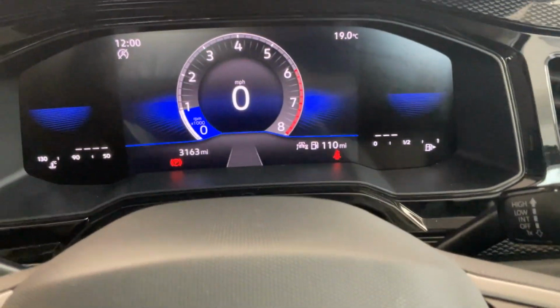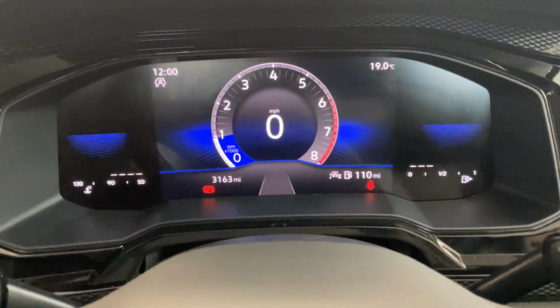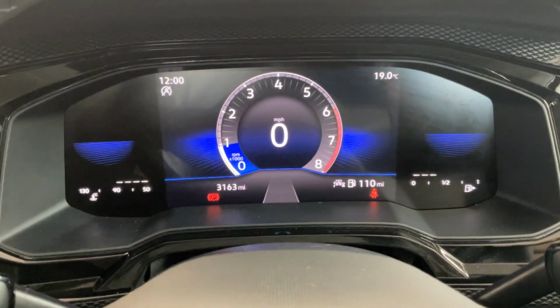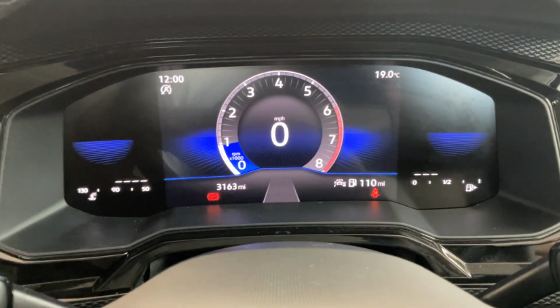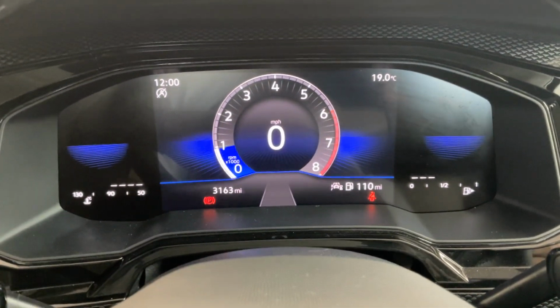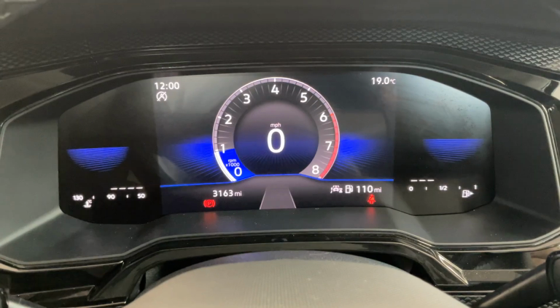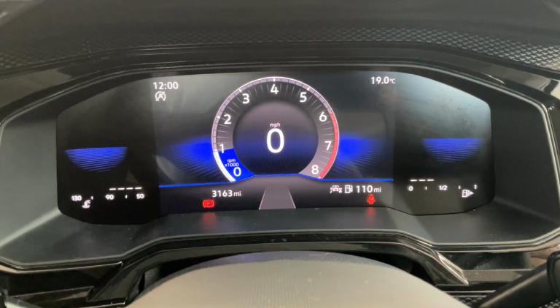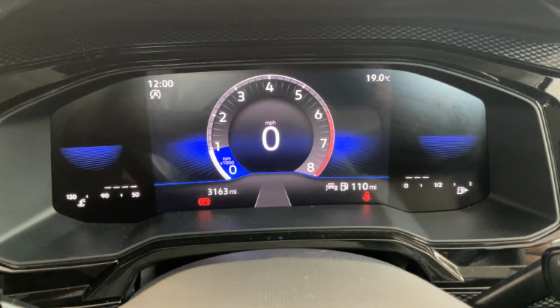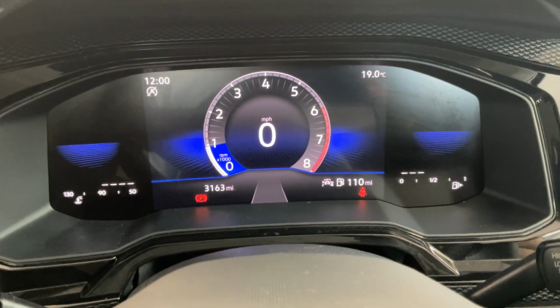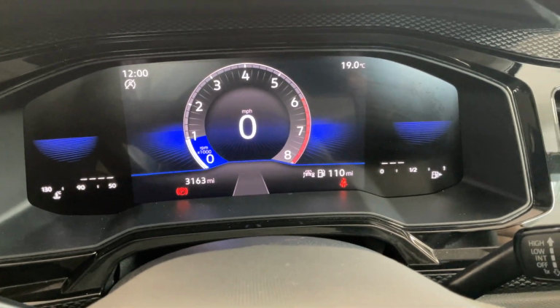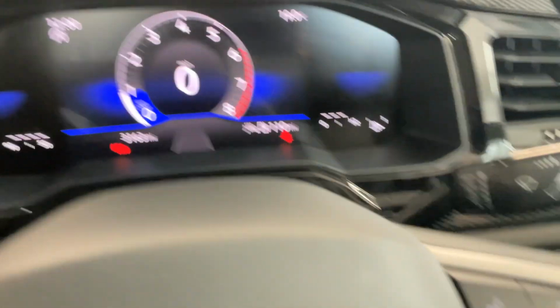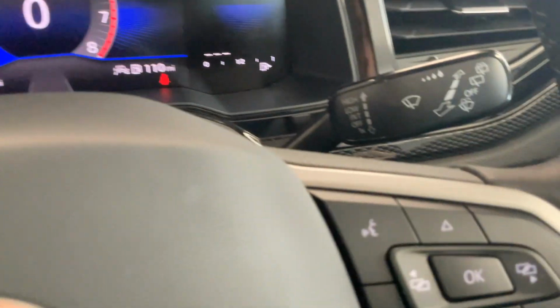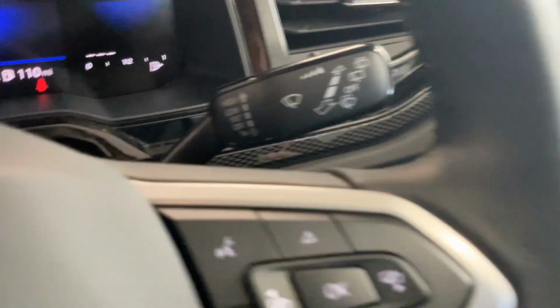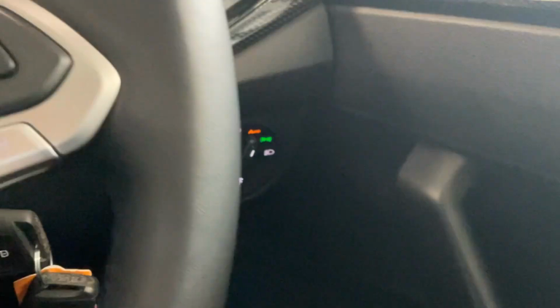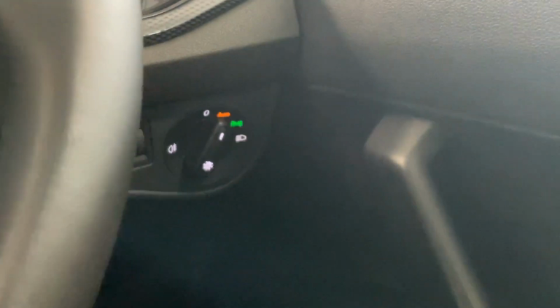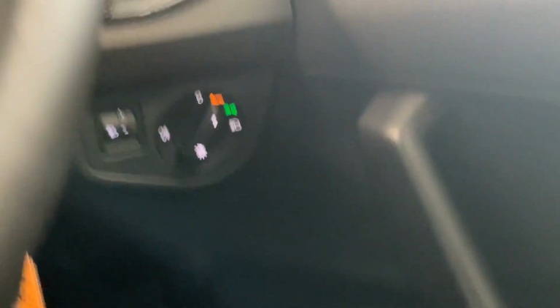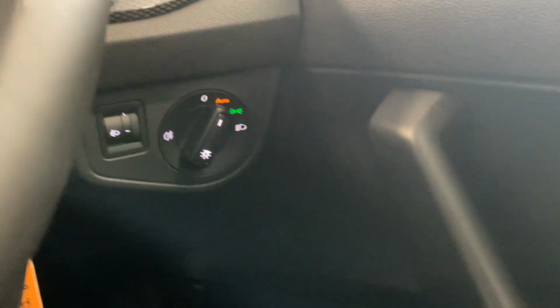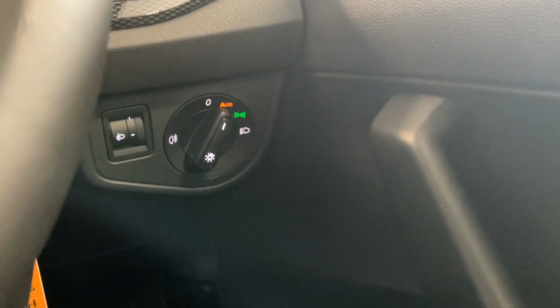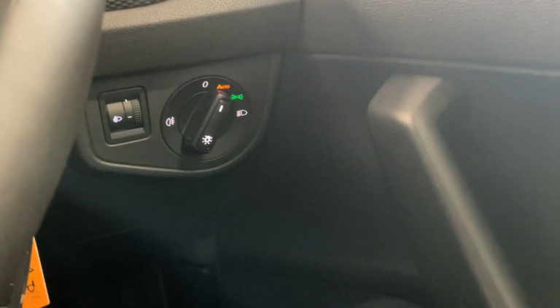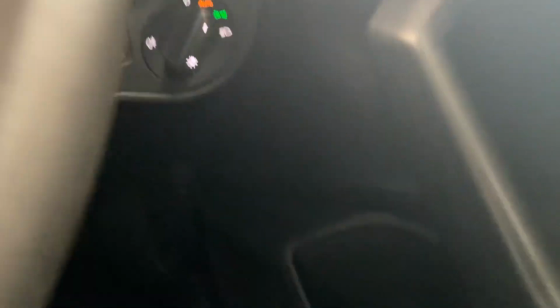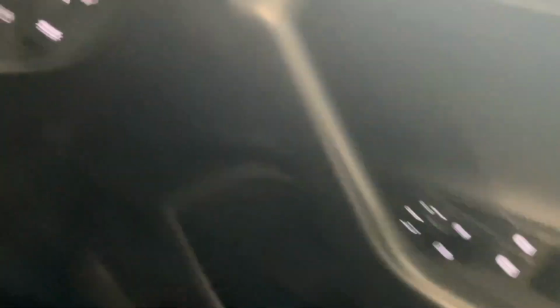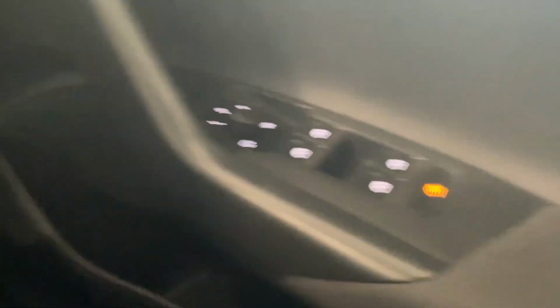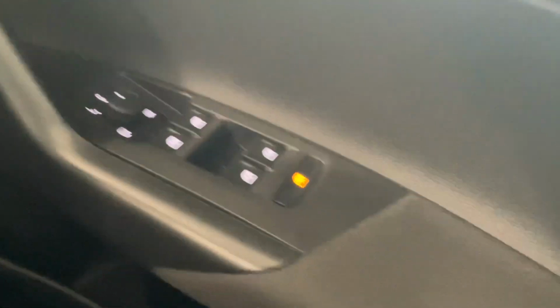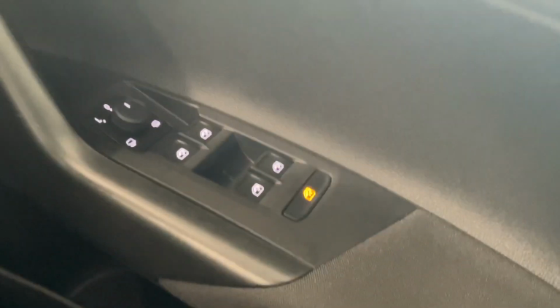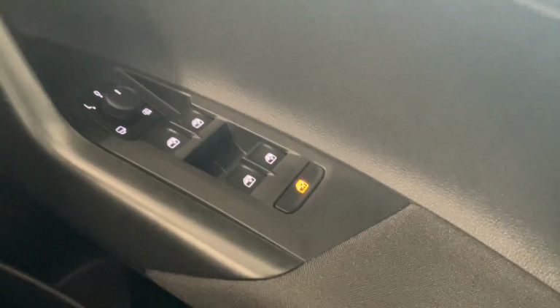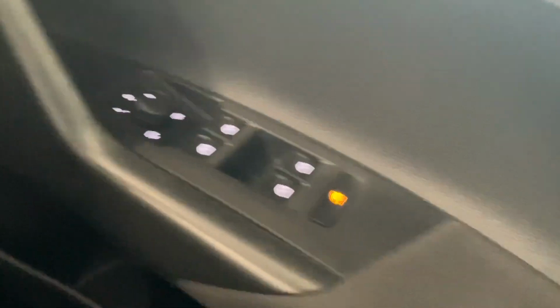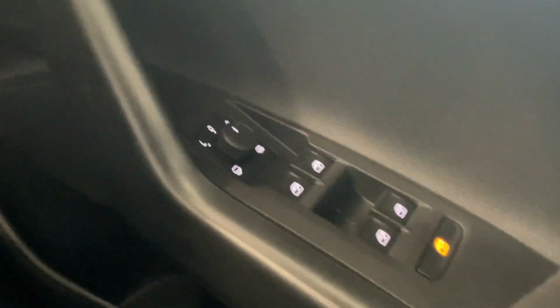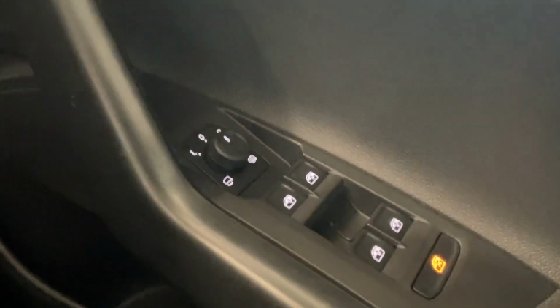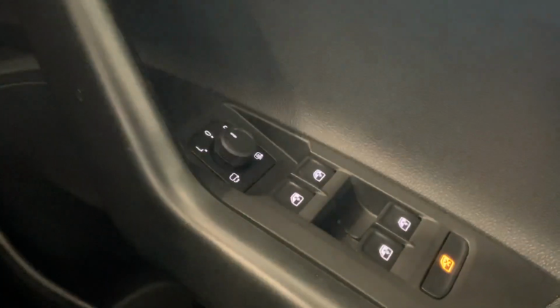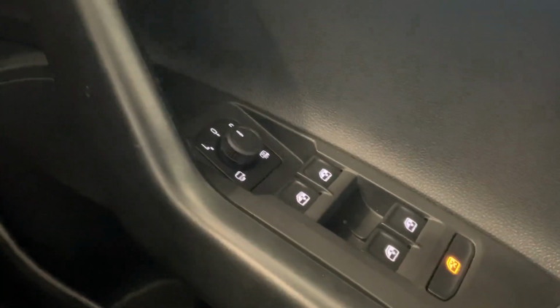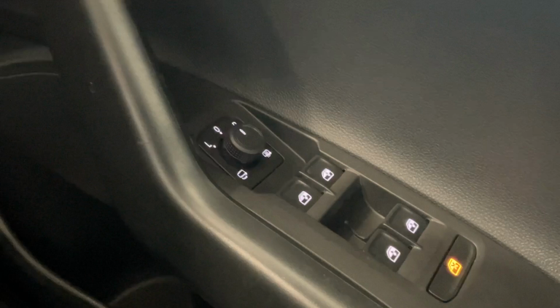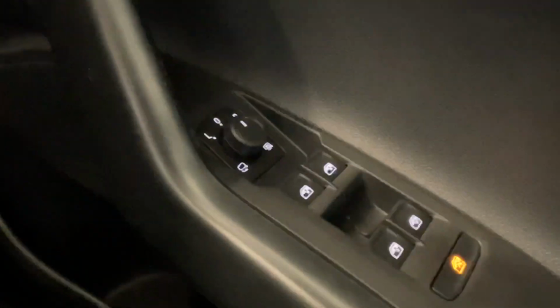You've got the digital cockpit up at the front — as you can see we've done 3,163 miles. You've got your automatic headlight controls over there, and then down to my right you've got front and rear electric windows with electrically adjustable and heated mirrors.